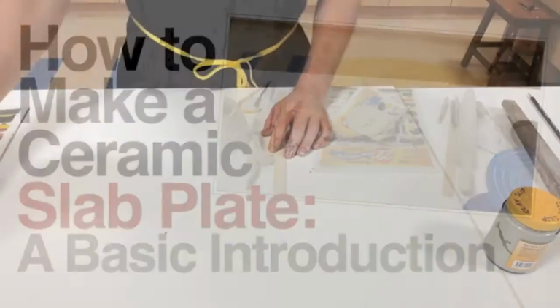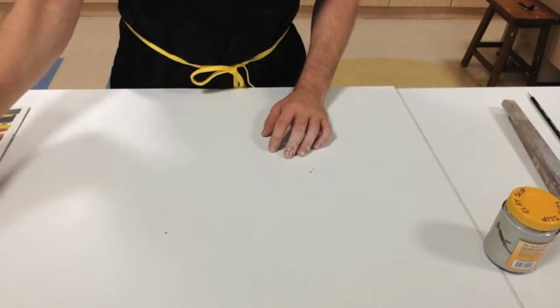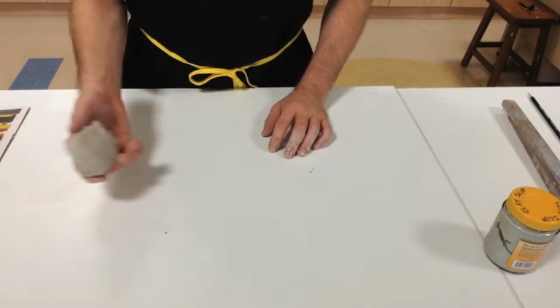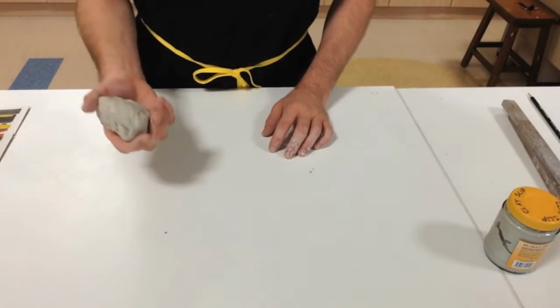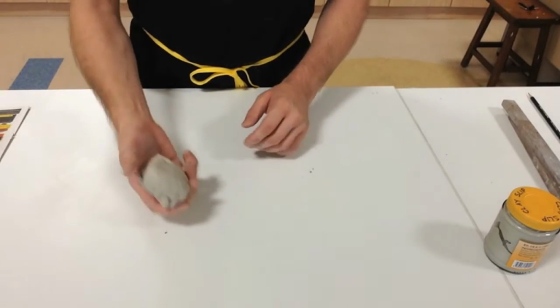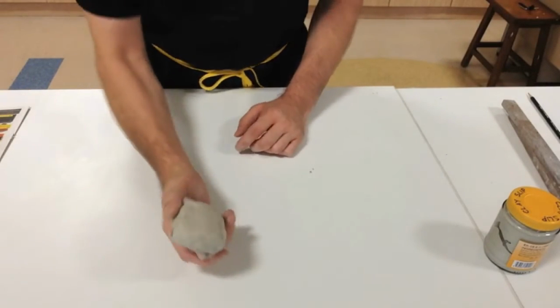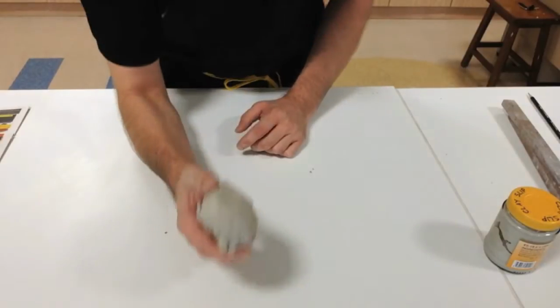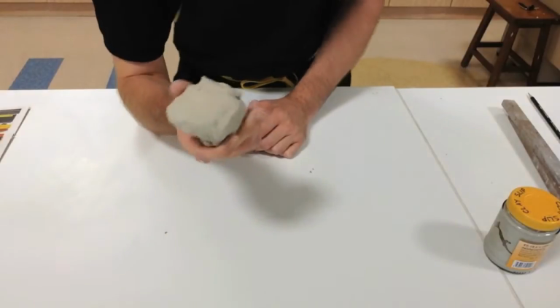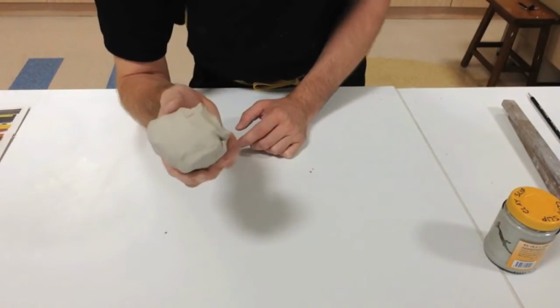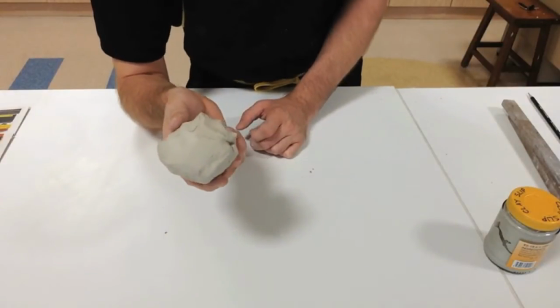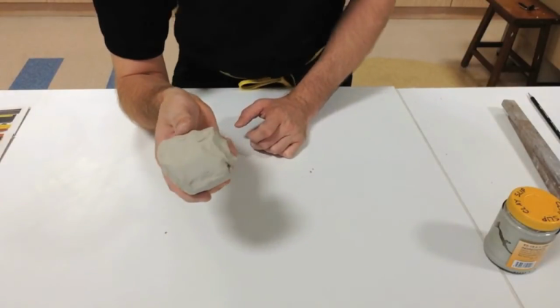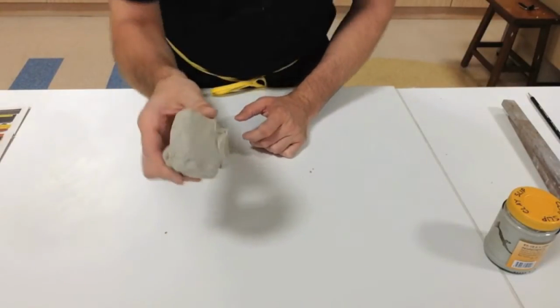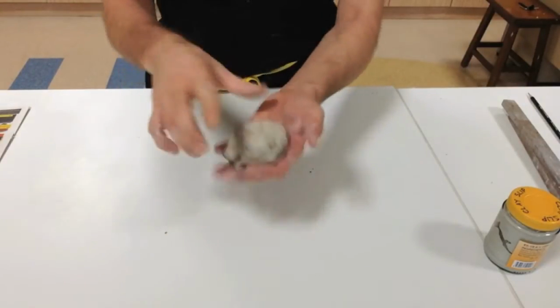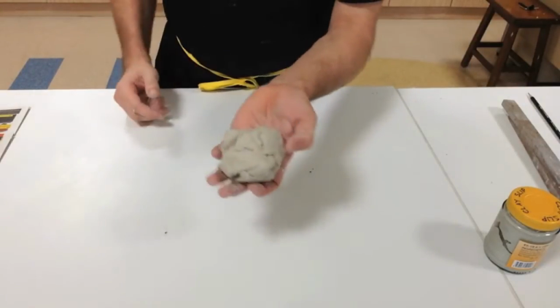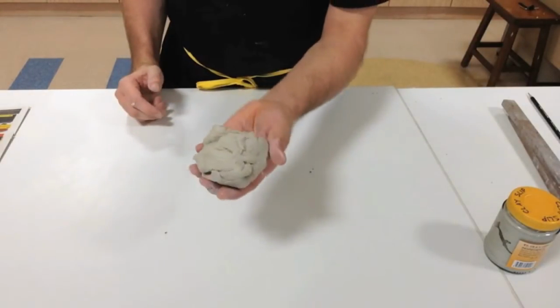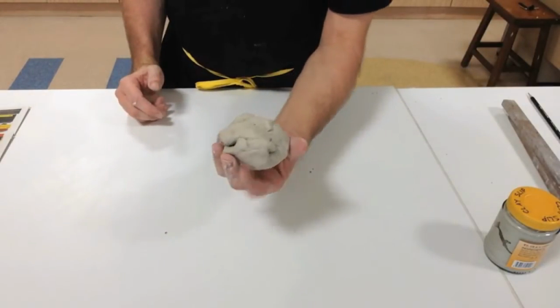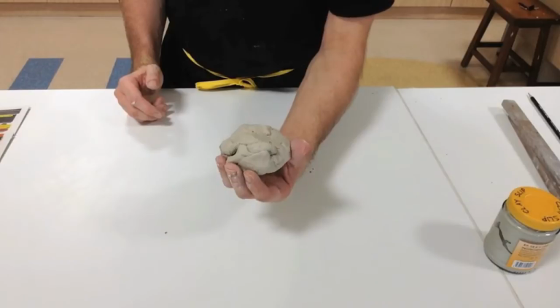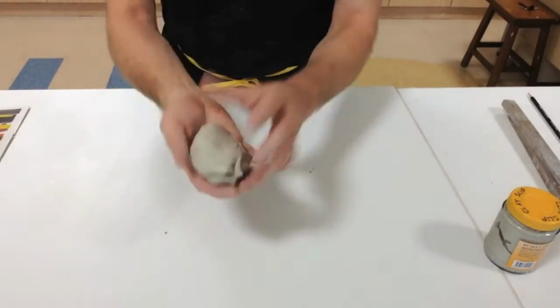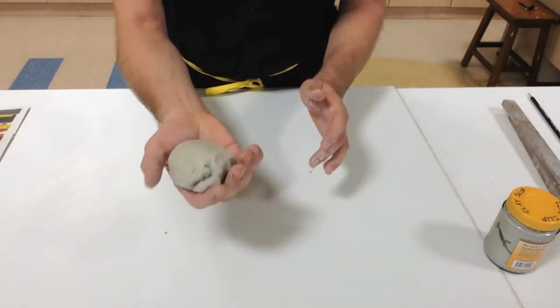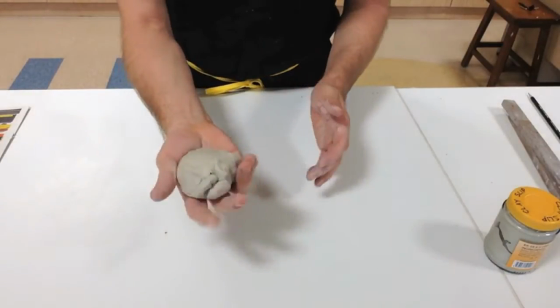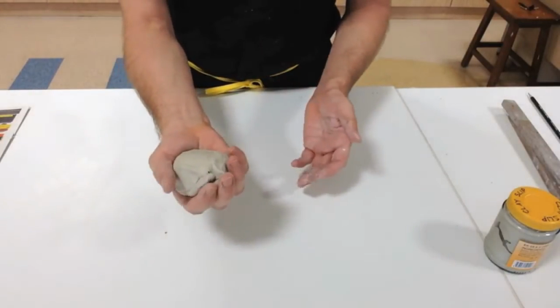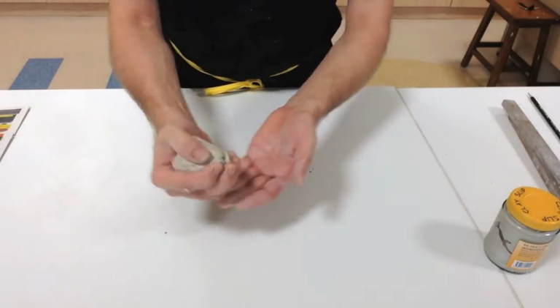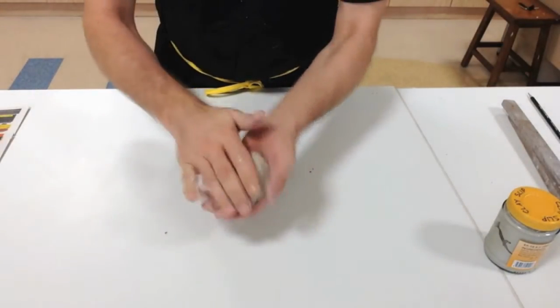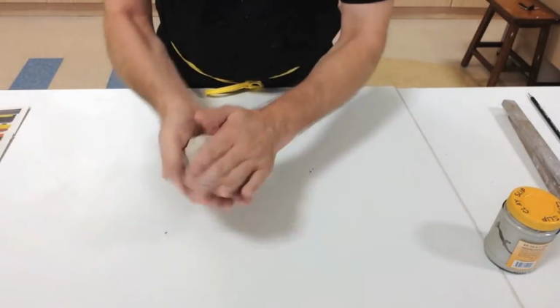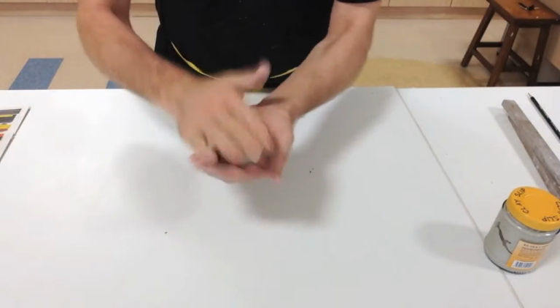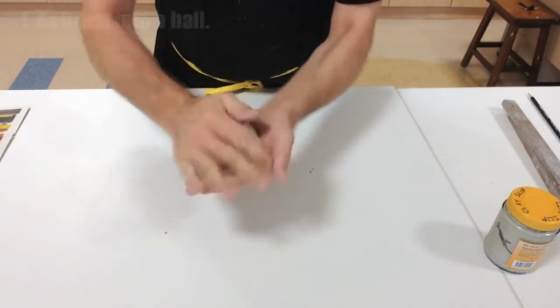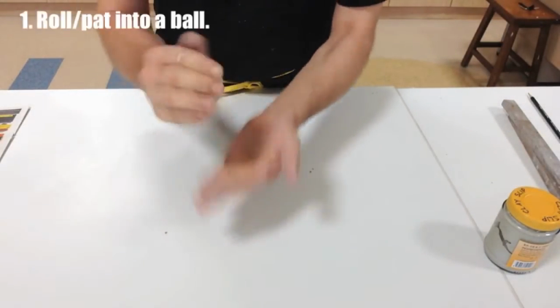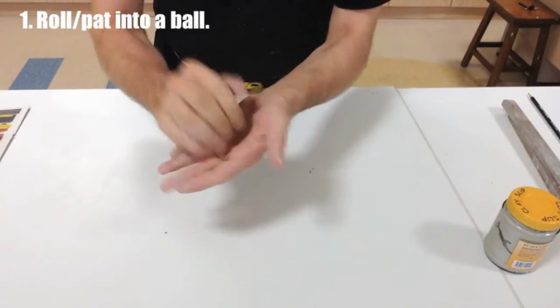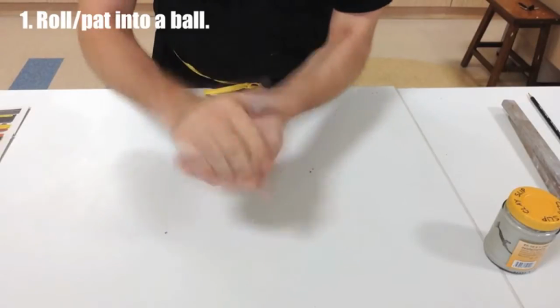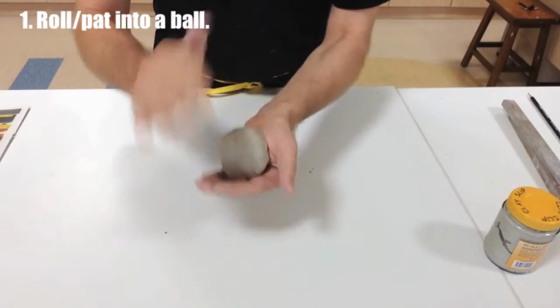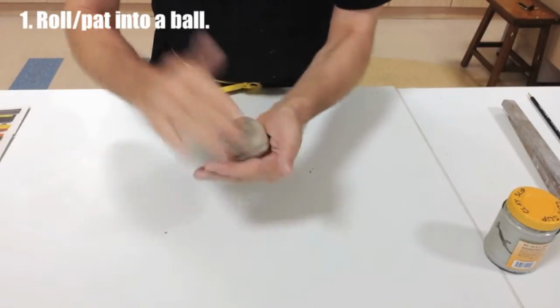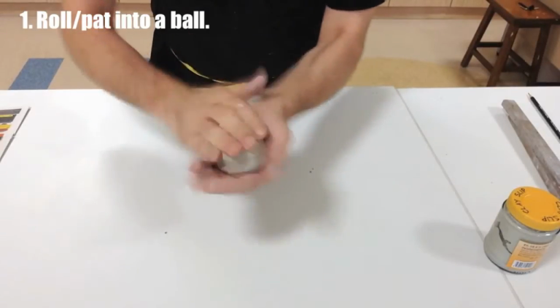Hi, this is Mr. C and I'm just going to show you today how to make a basic slab plate. The first thing you do is you only need clay about this big — it can fit in the palm of your hand. The first thing you want to do is kind of roll it into a ball, patting it like this.